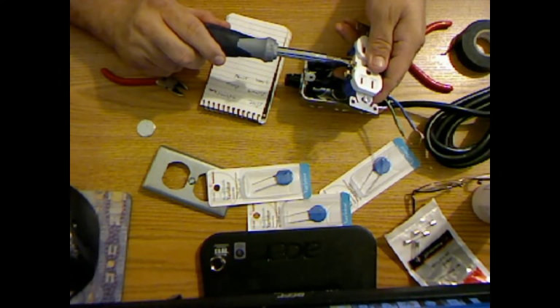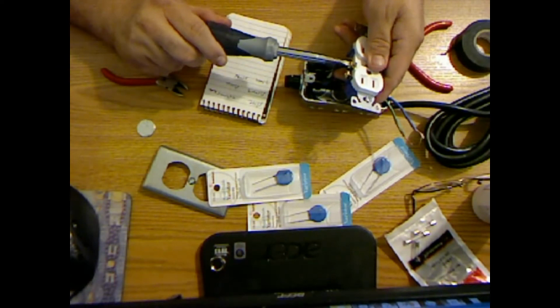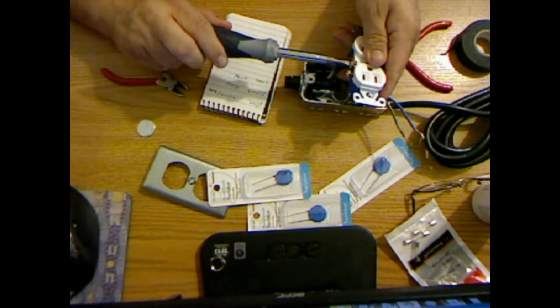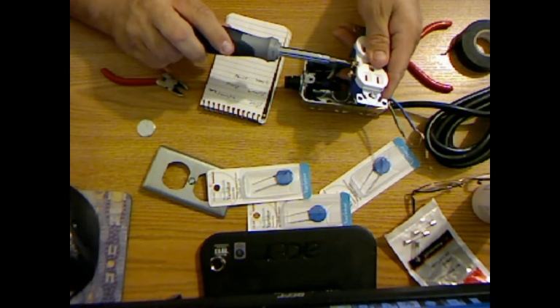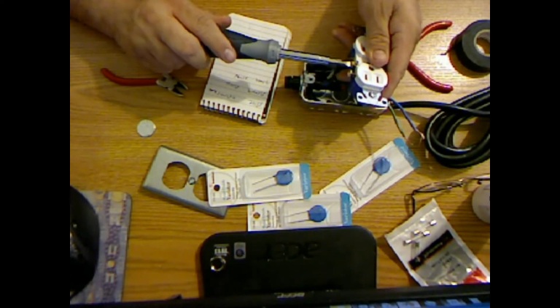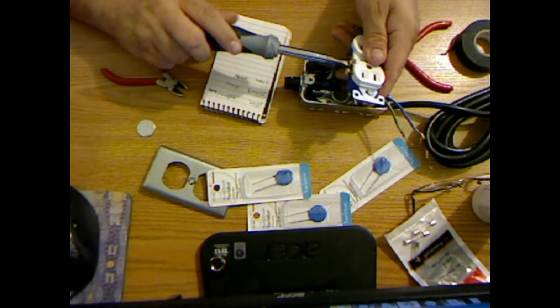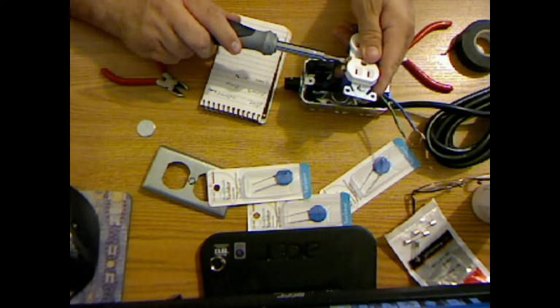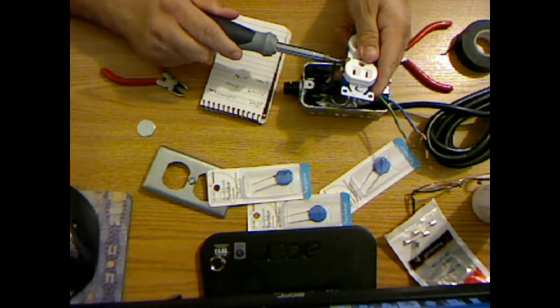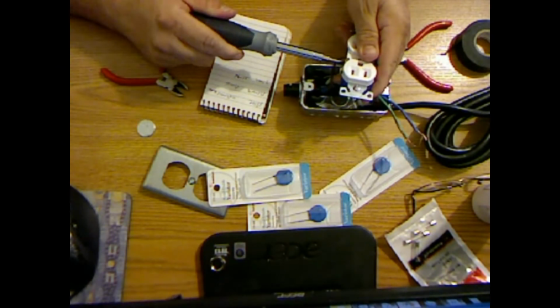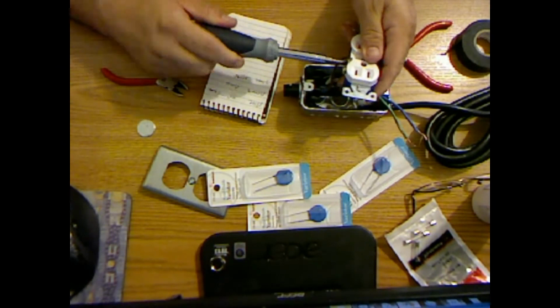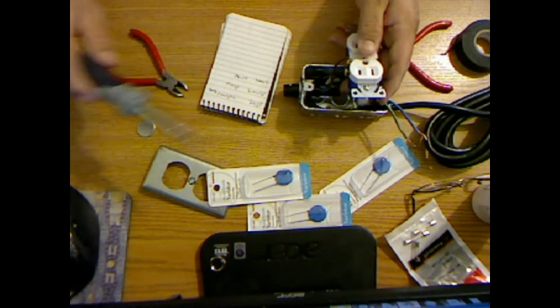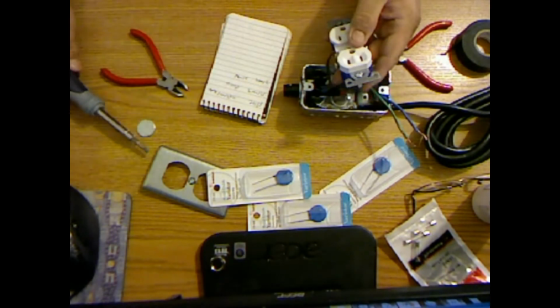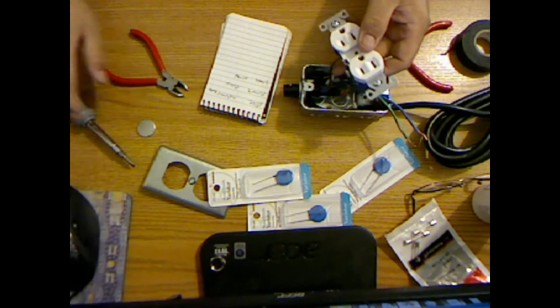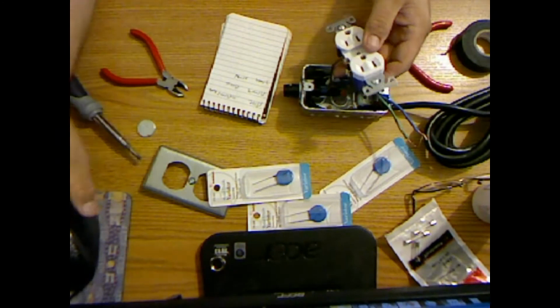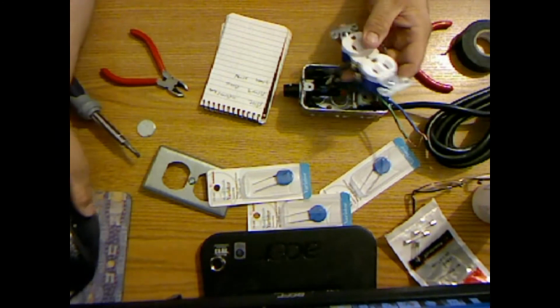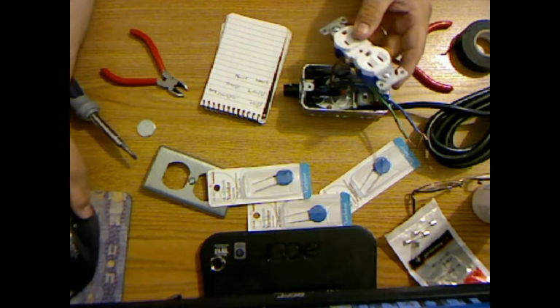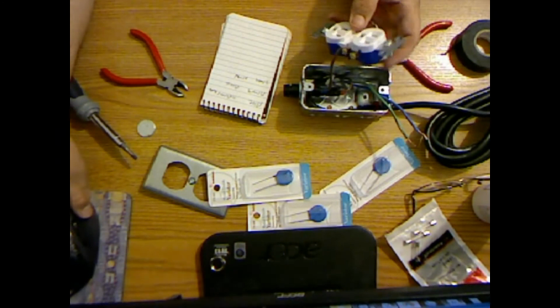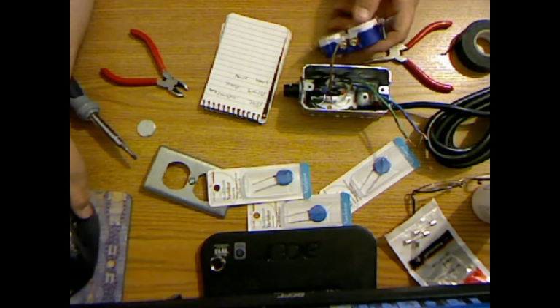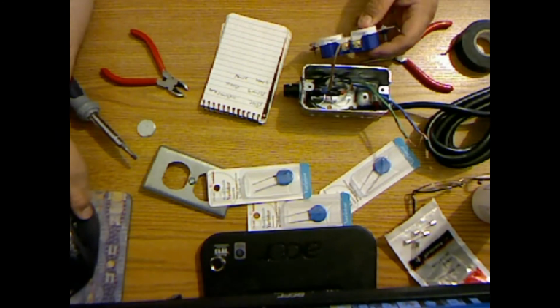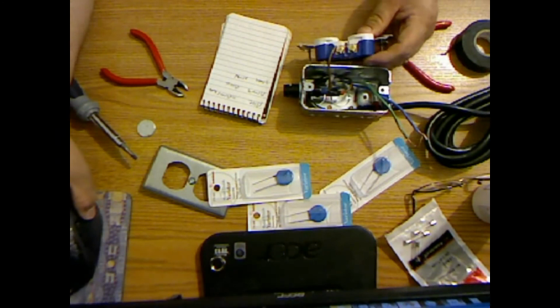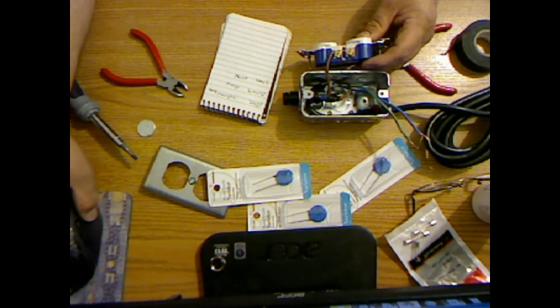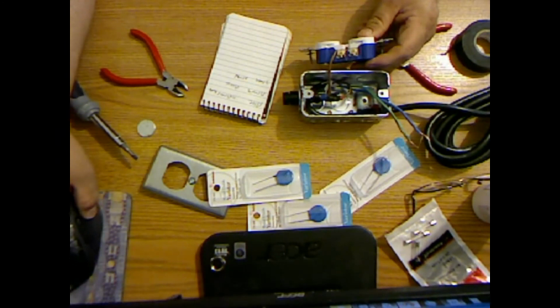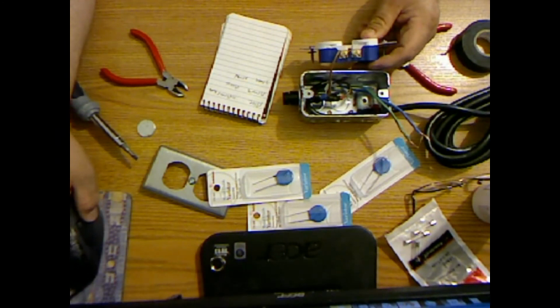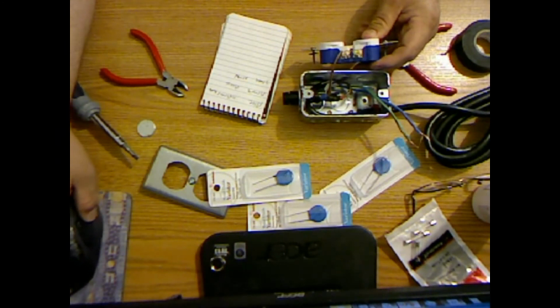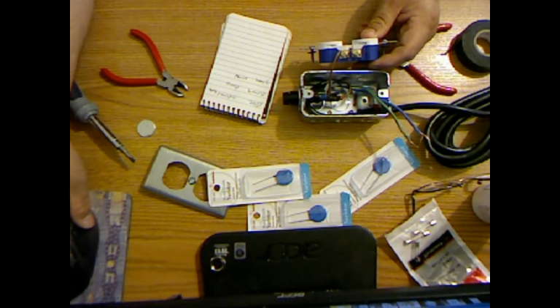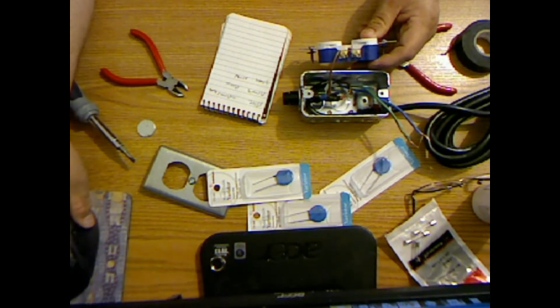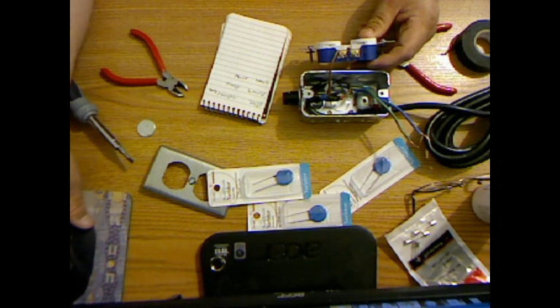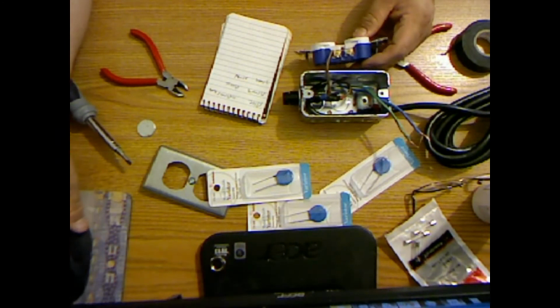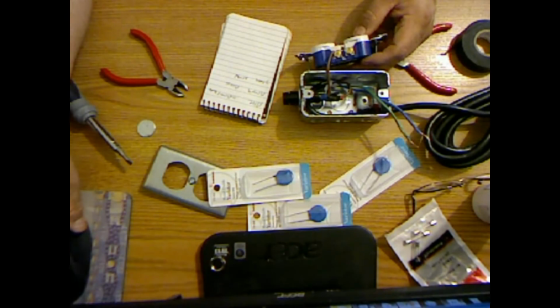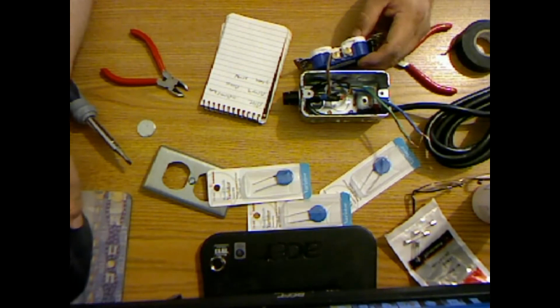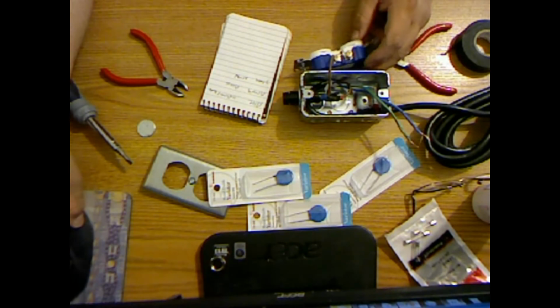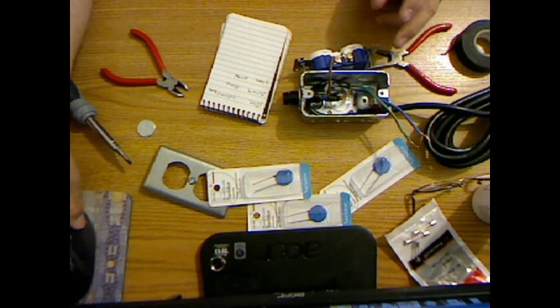The failure in electronic components is always the connection first. That's the first thing. Bless you, puppy. Okay, we got that down. The black is done.